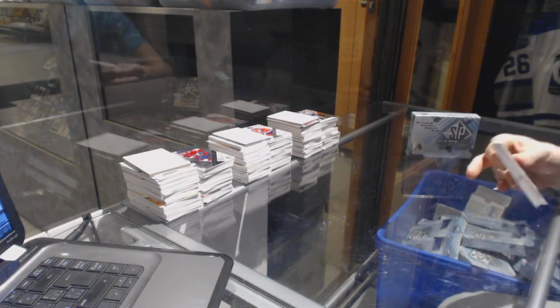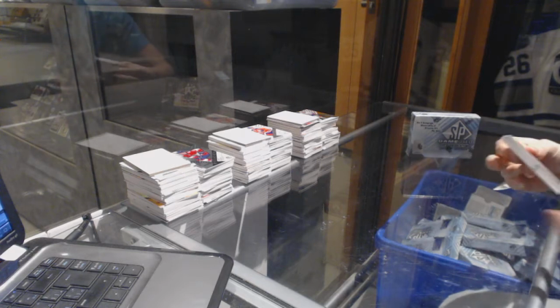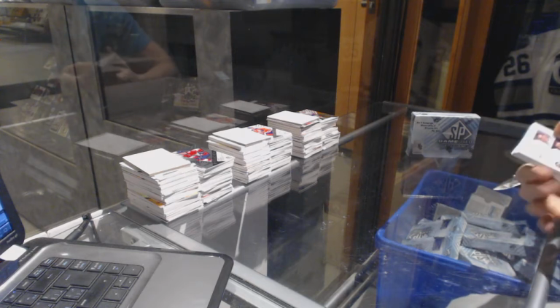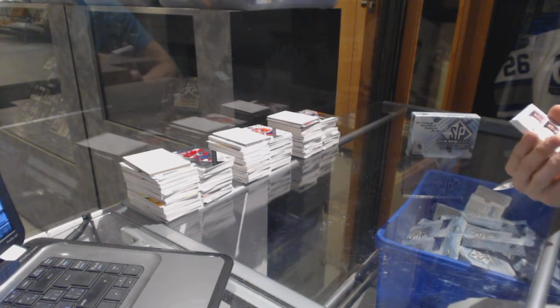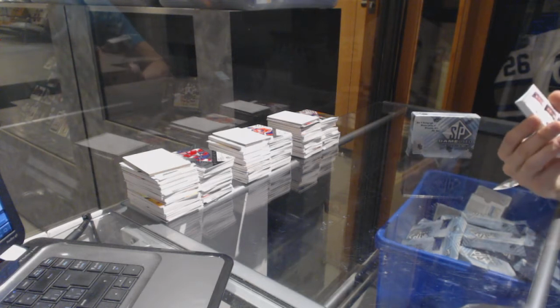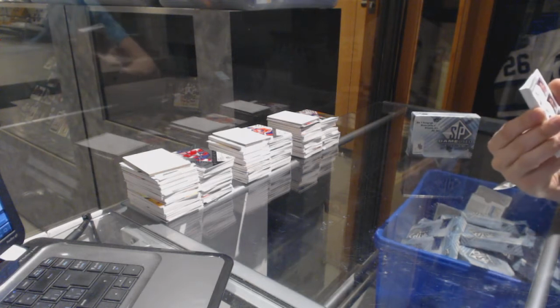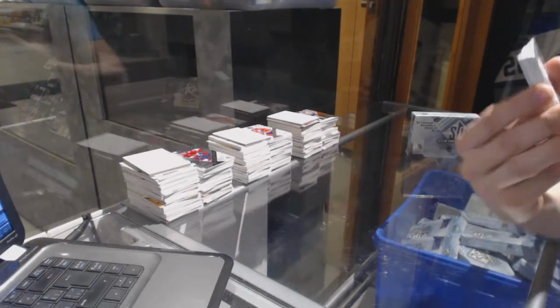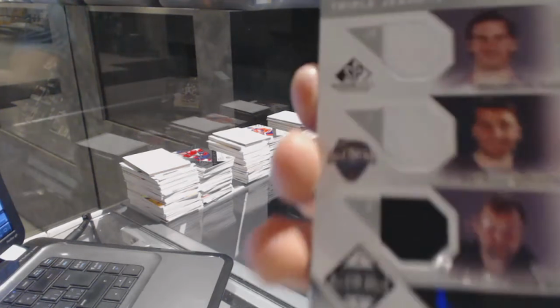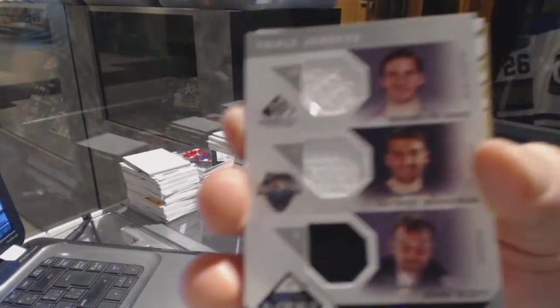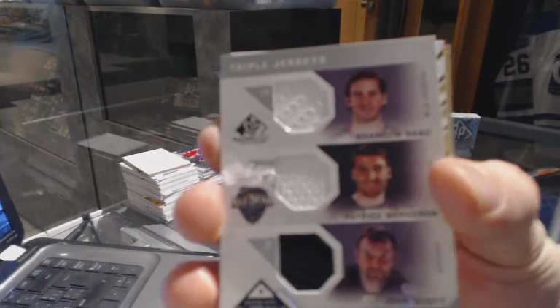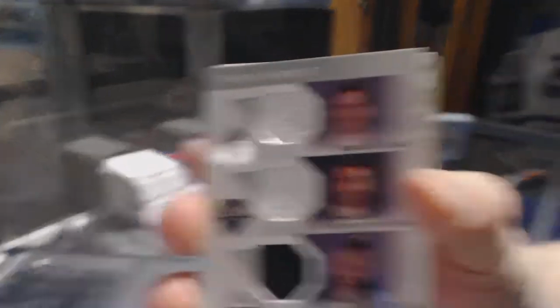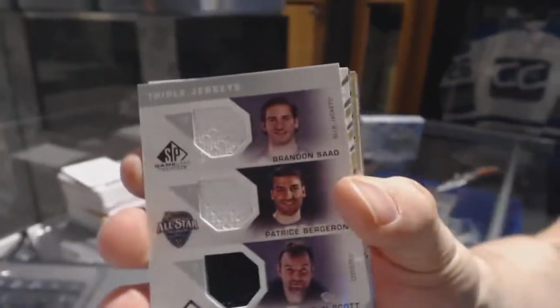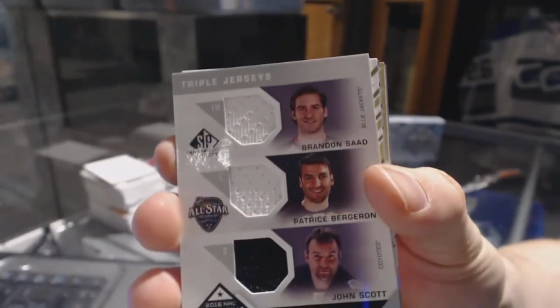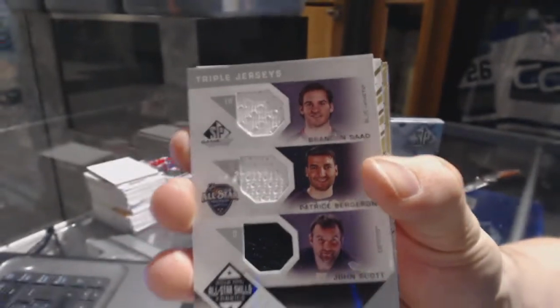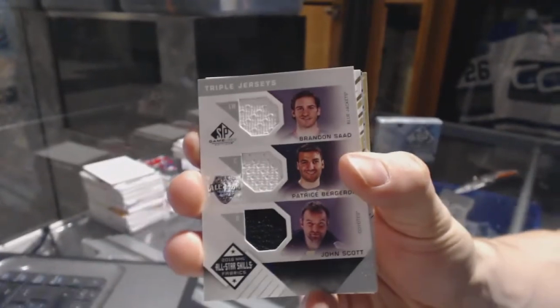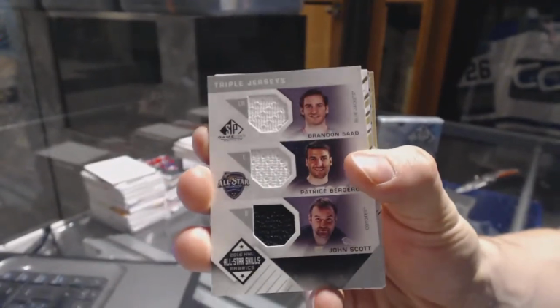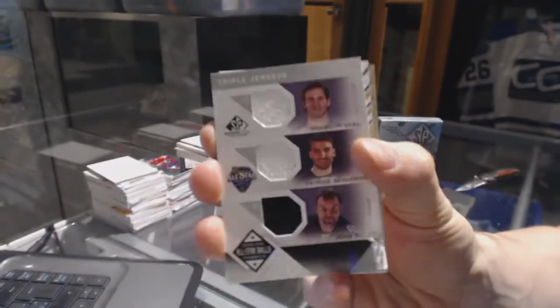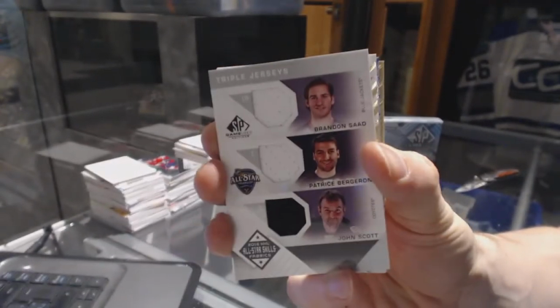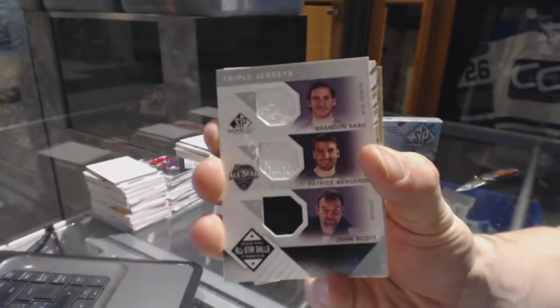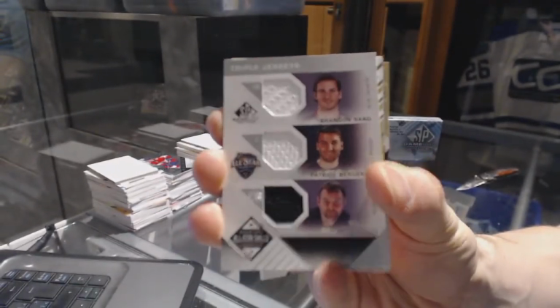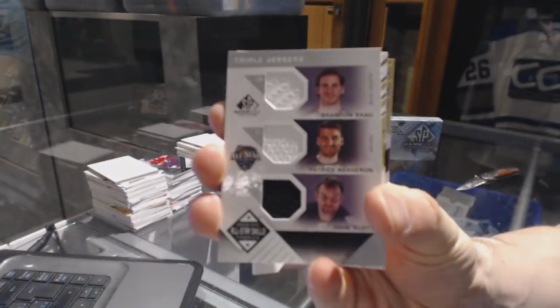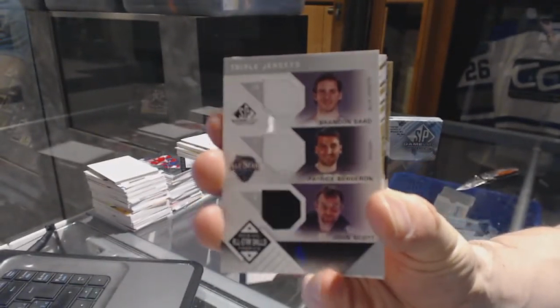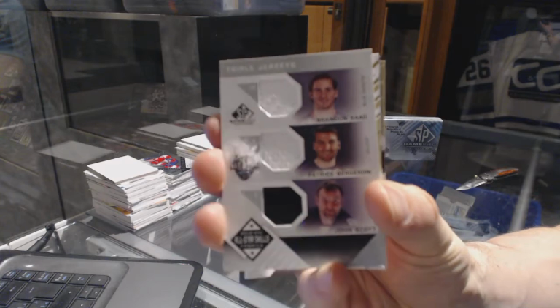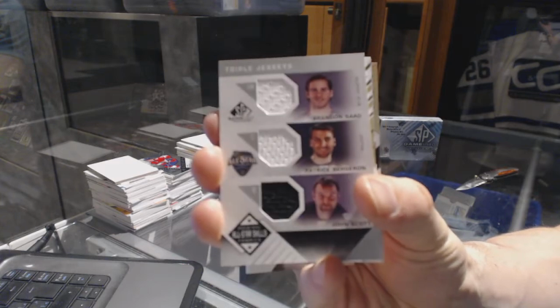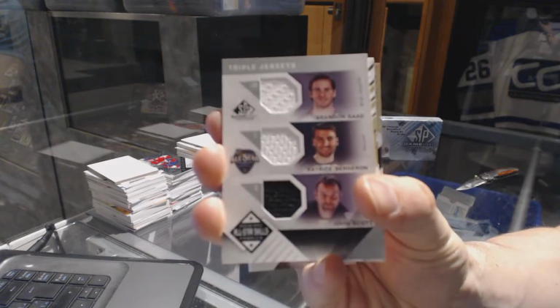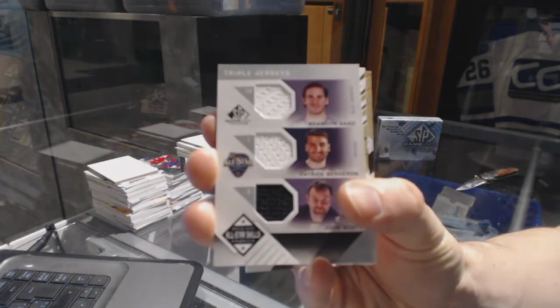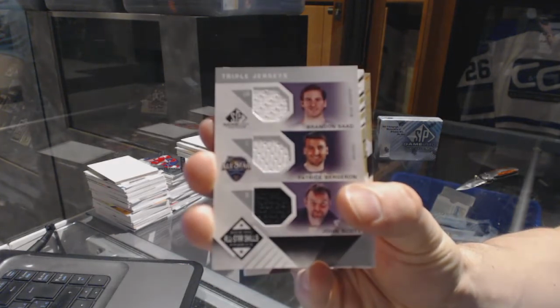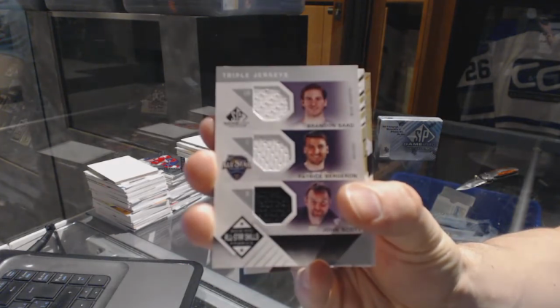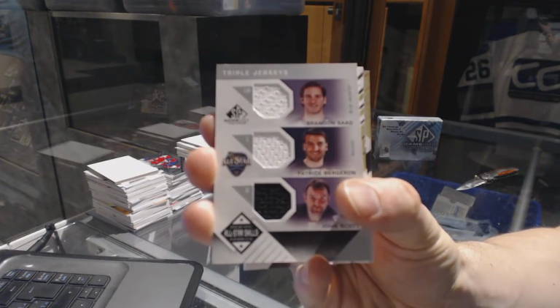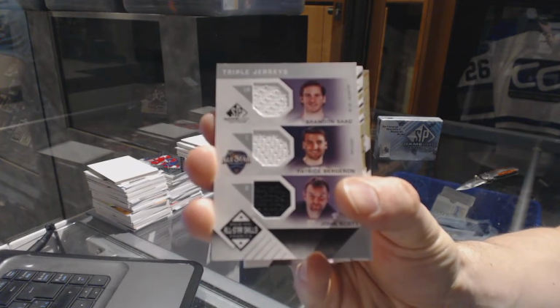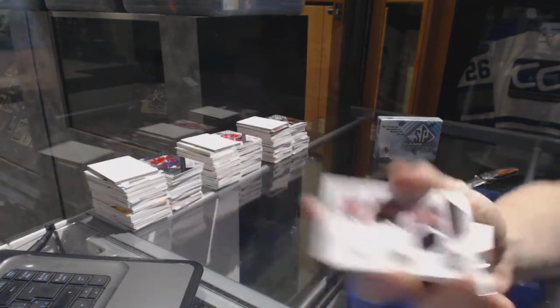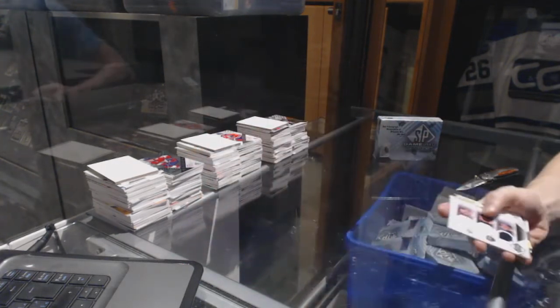All right, we've got an all-star skills triple jersey — Brandon Sod, Patrice Bergeron, and John Scott.